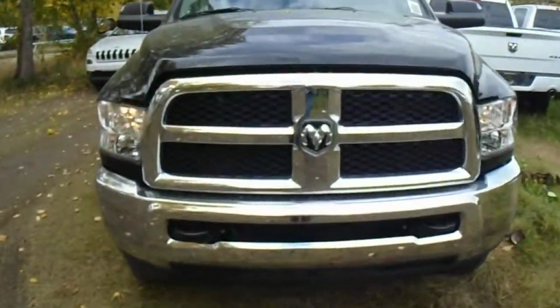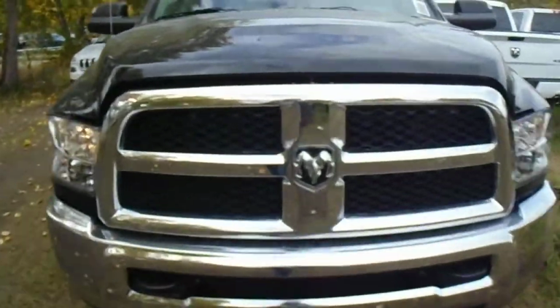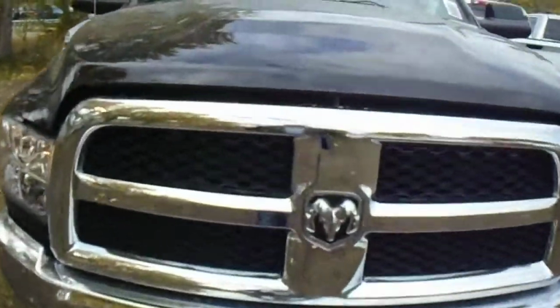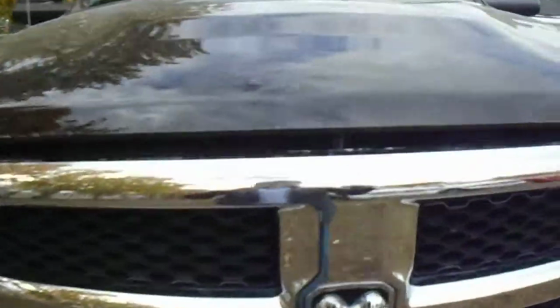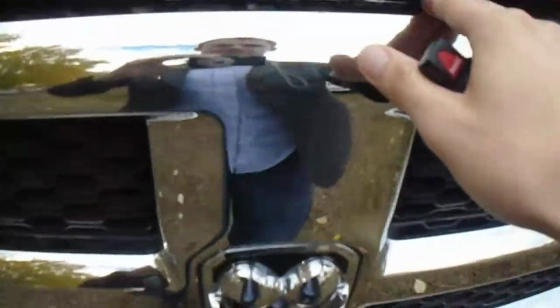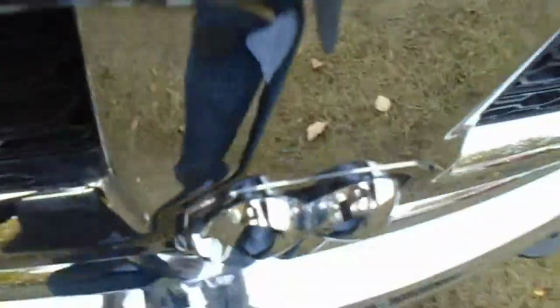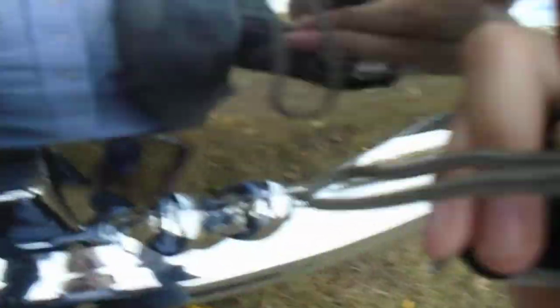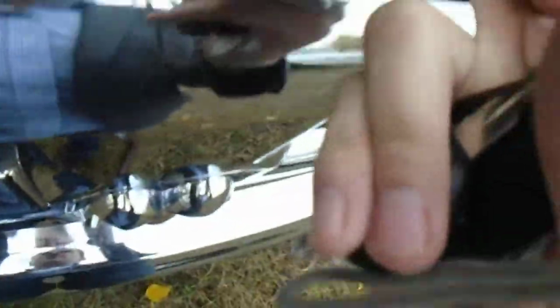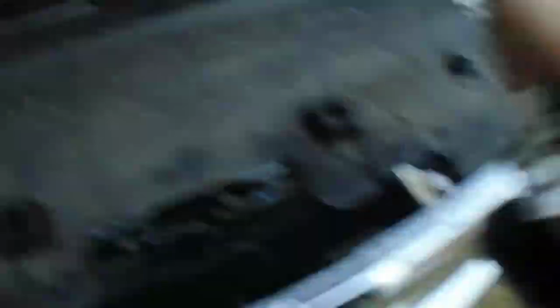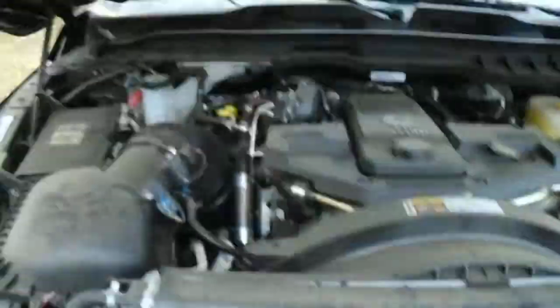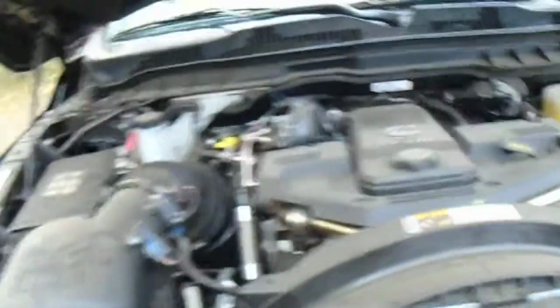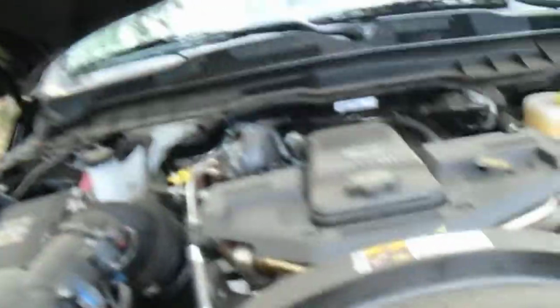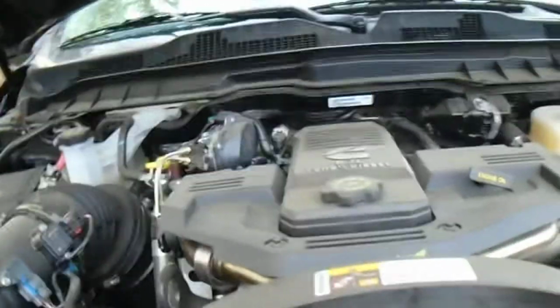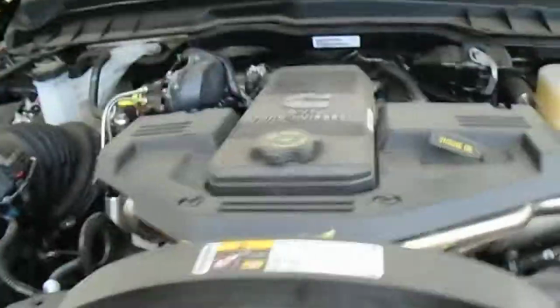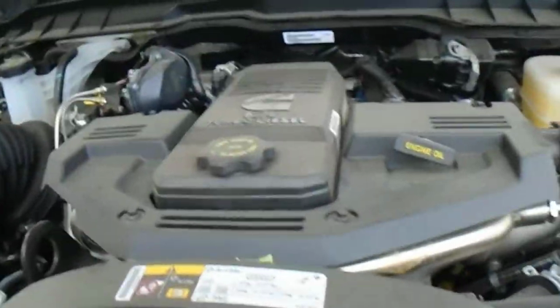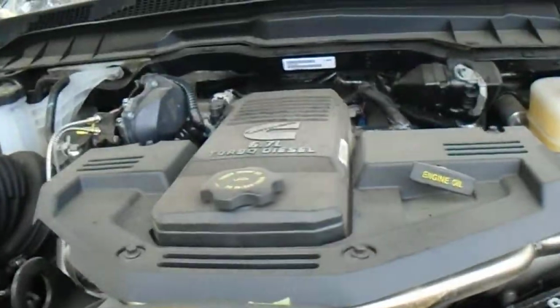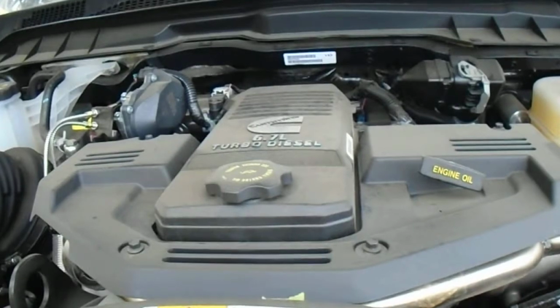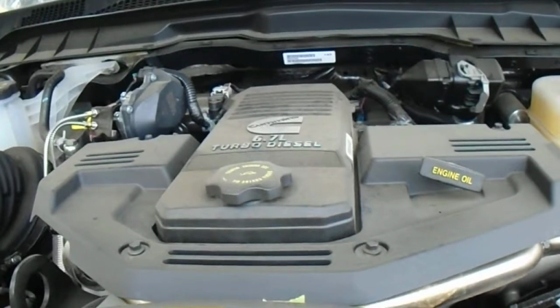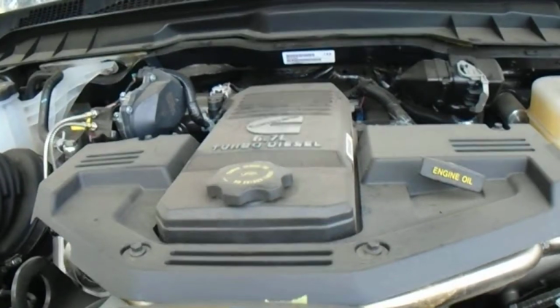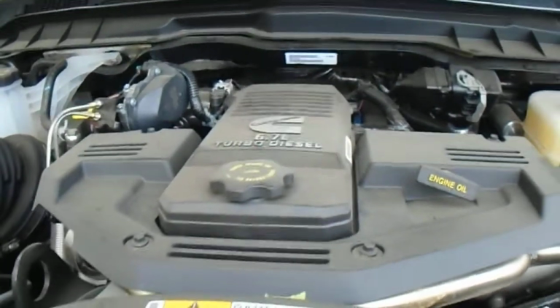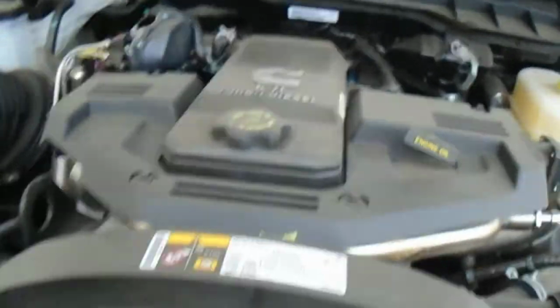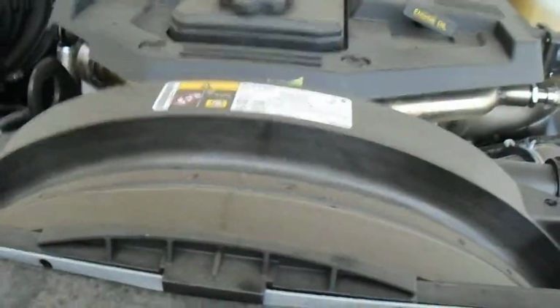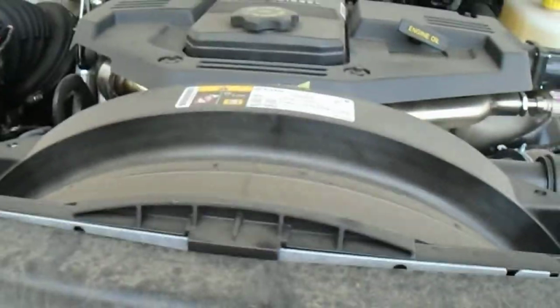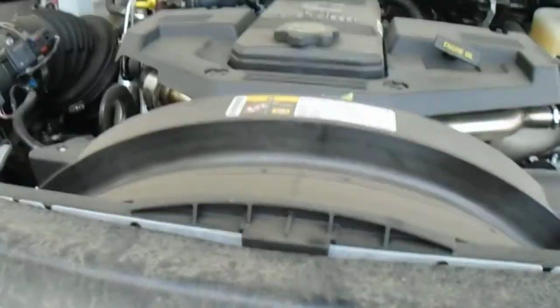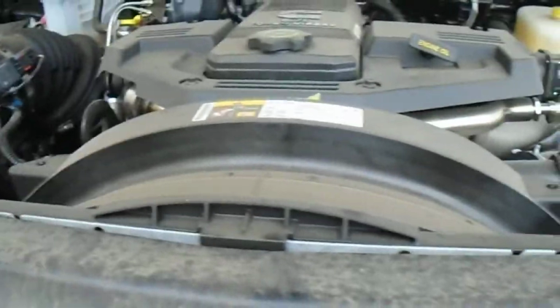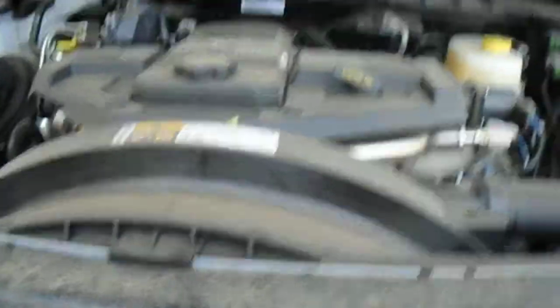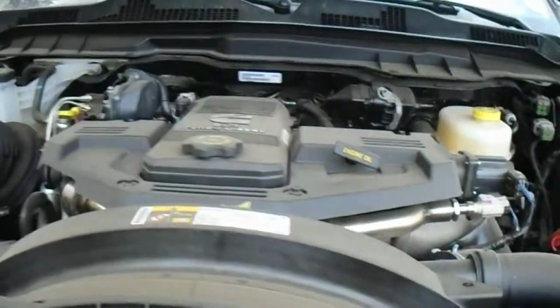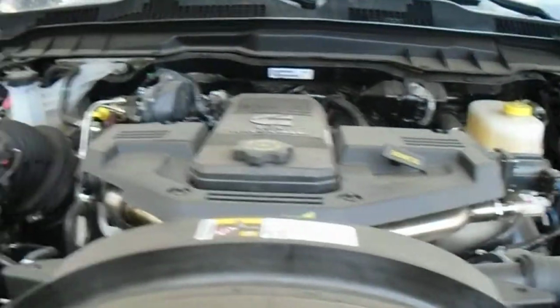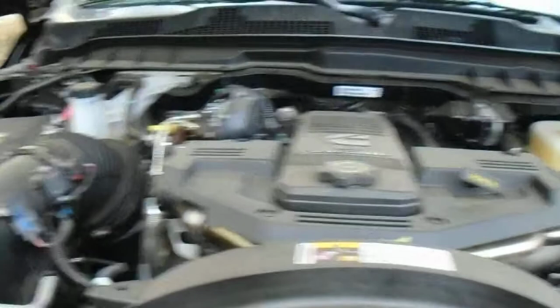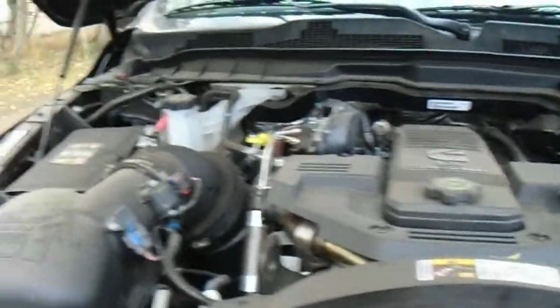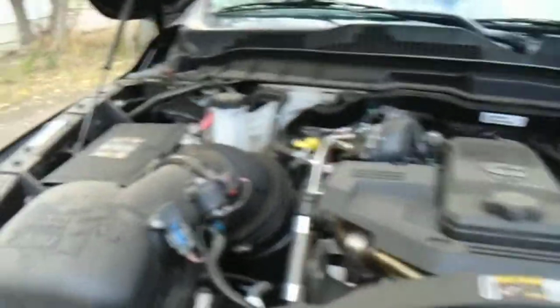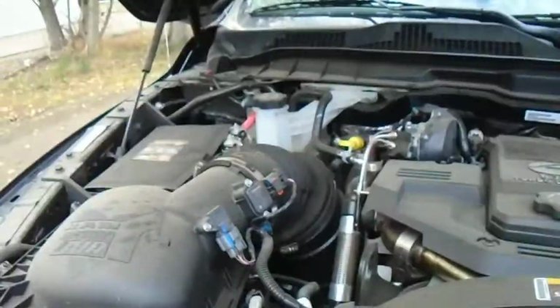We'll start under the hood here. Underneath the hood you've got the legendary 6.7 liter turbo diesel Cummins engine — a very fantastic engine. You can haul a lot of stuff with this.